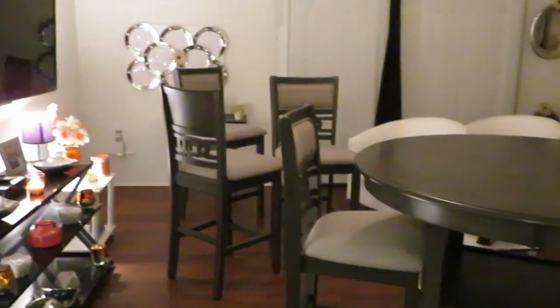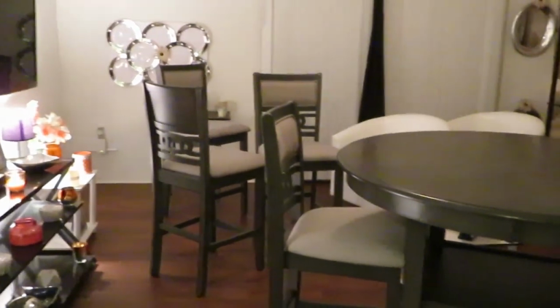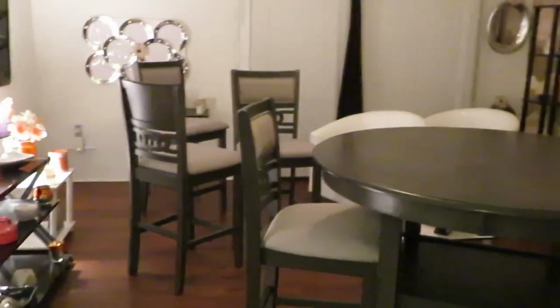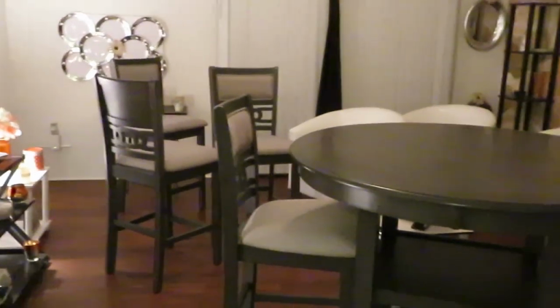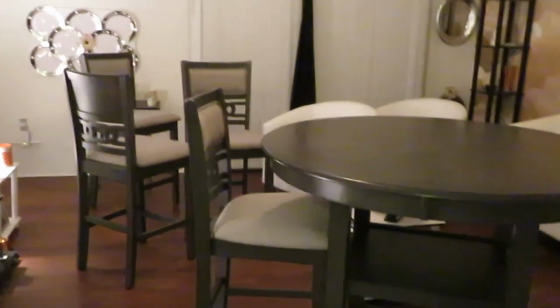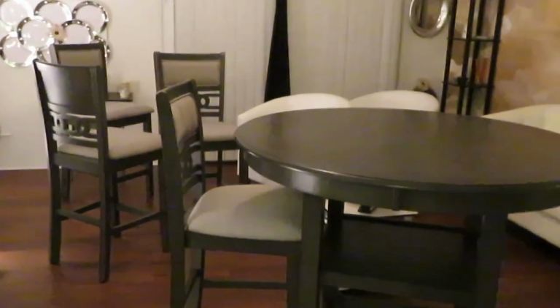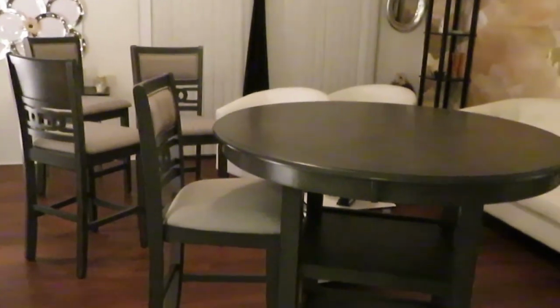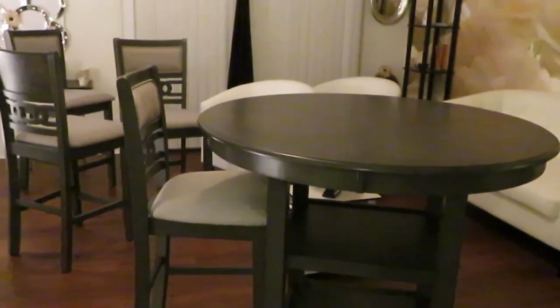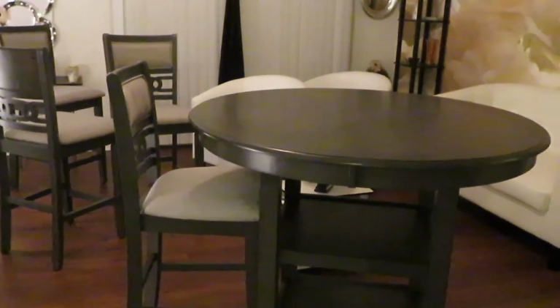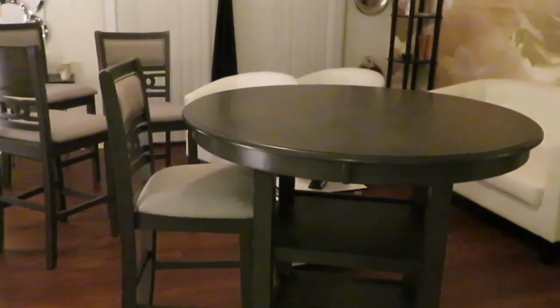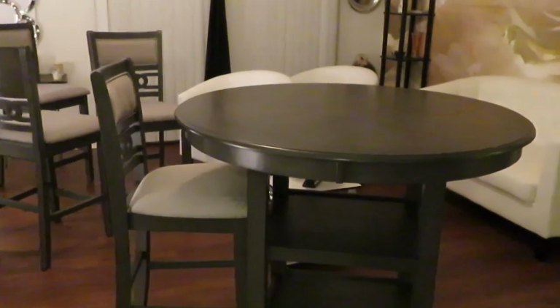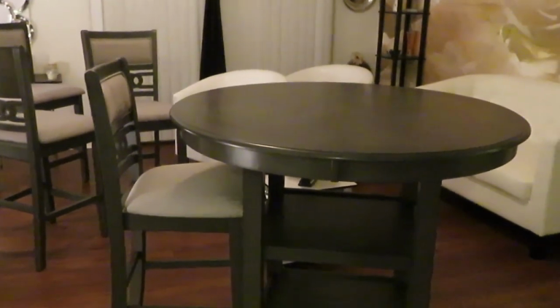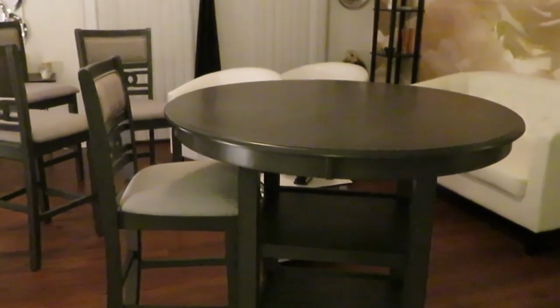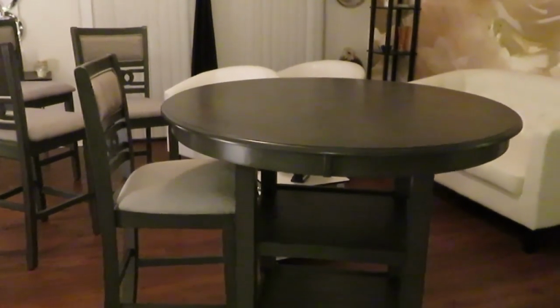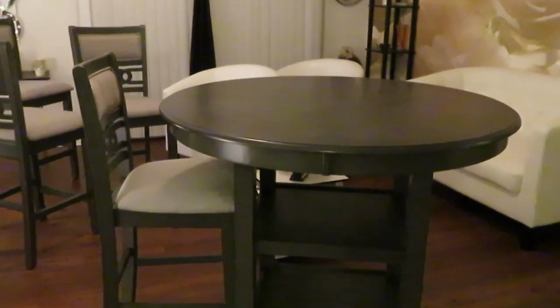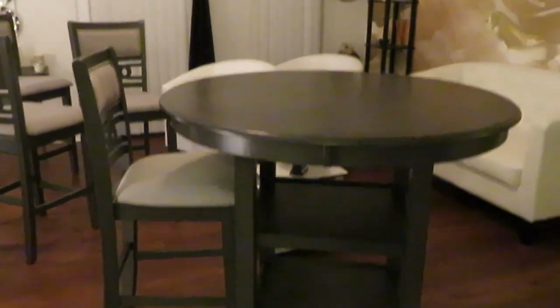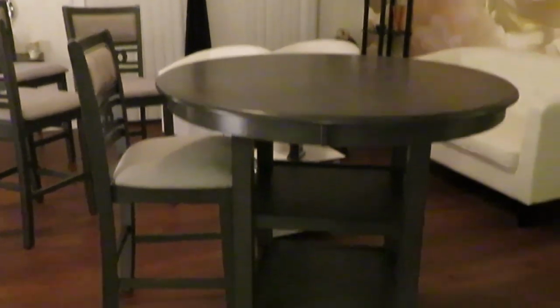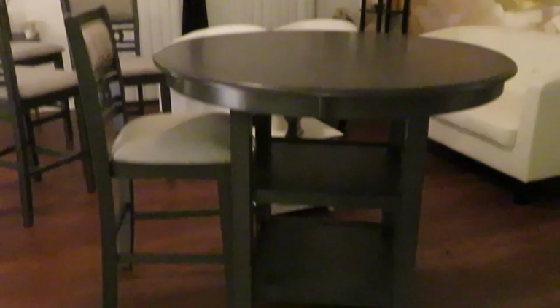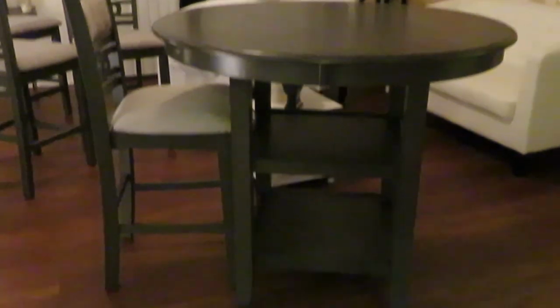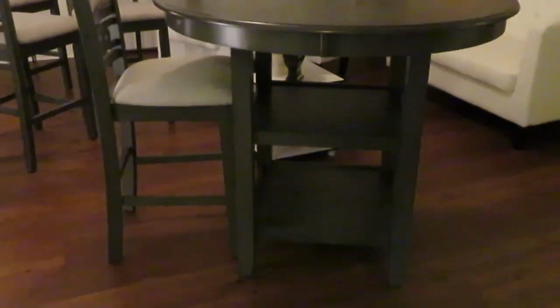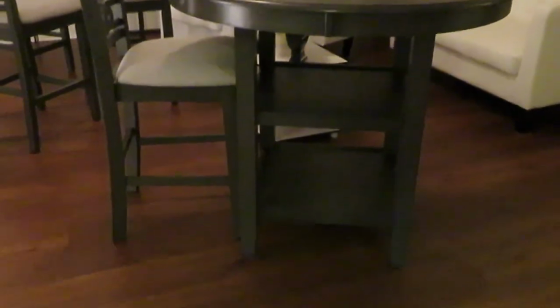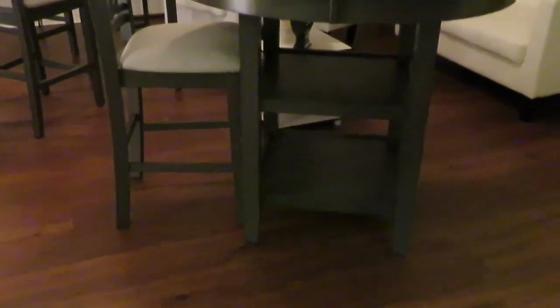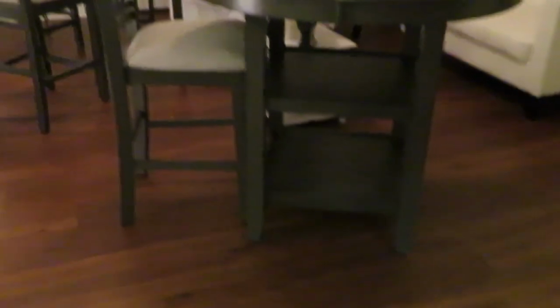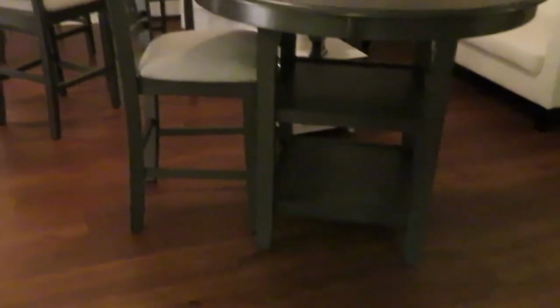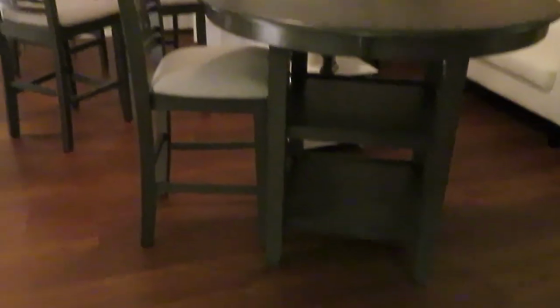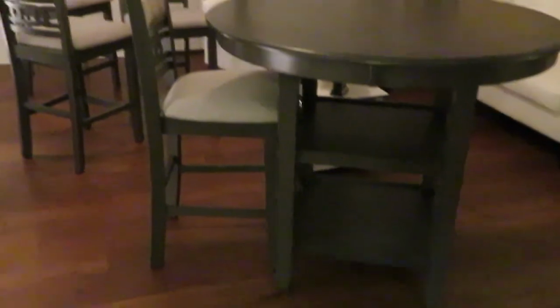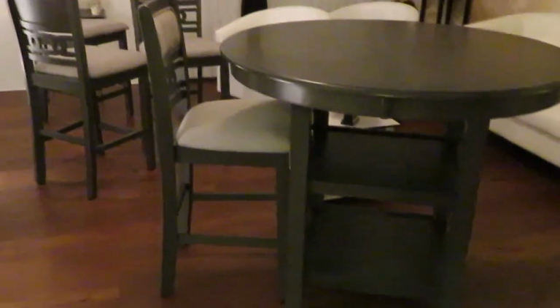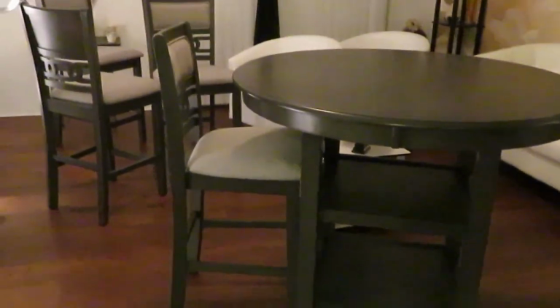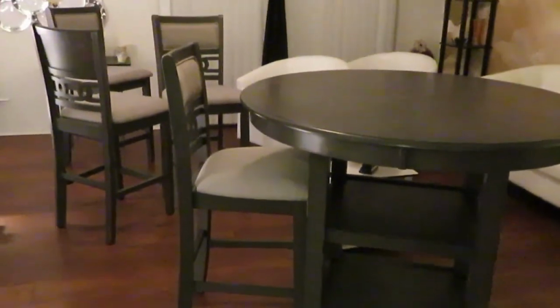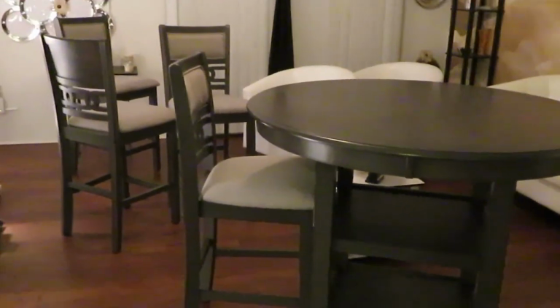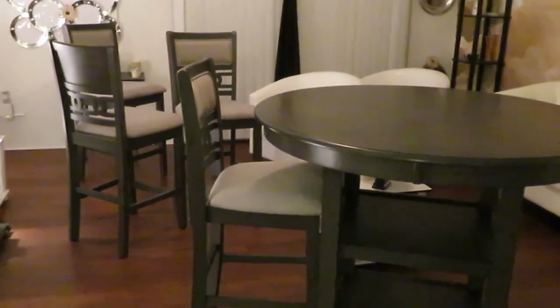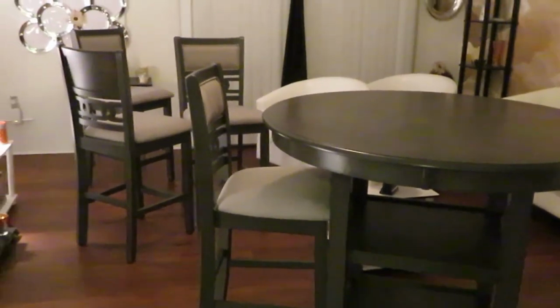Alright guys it's late and I'm tired, but we've got the dinette set all put together!